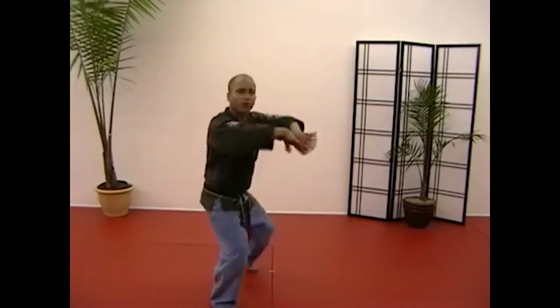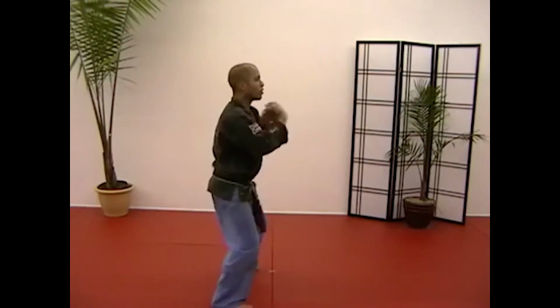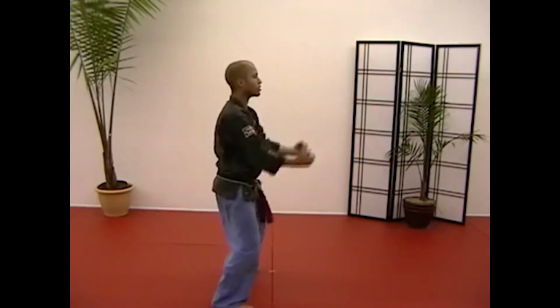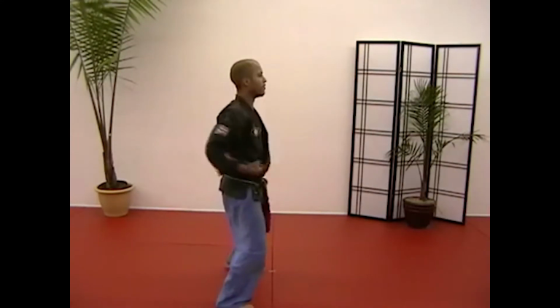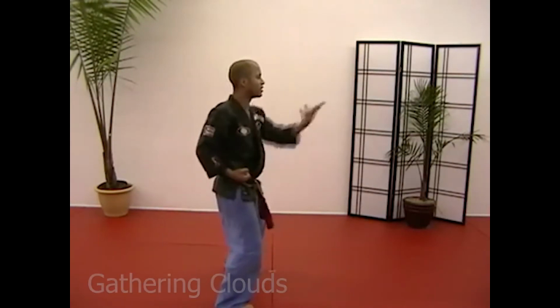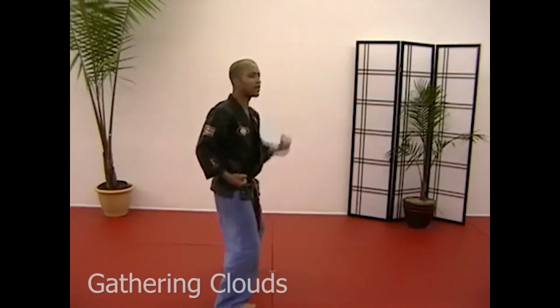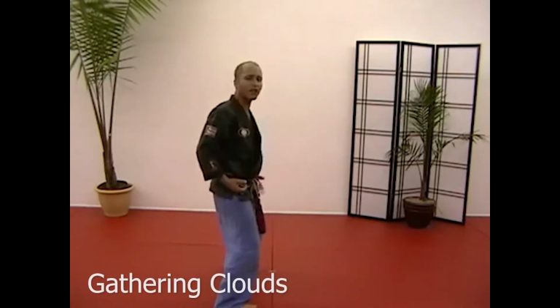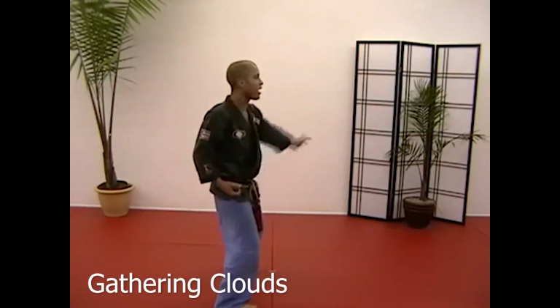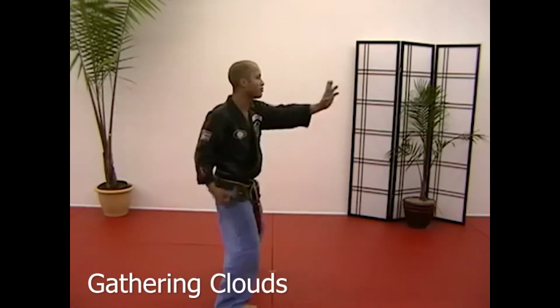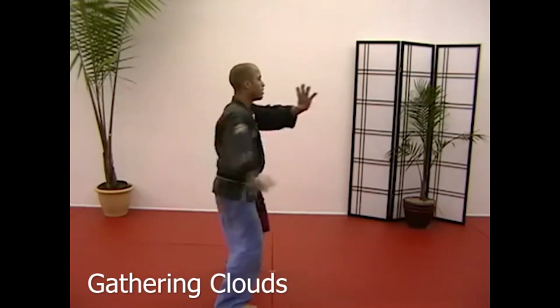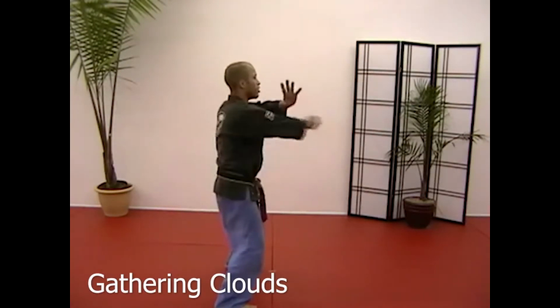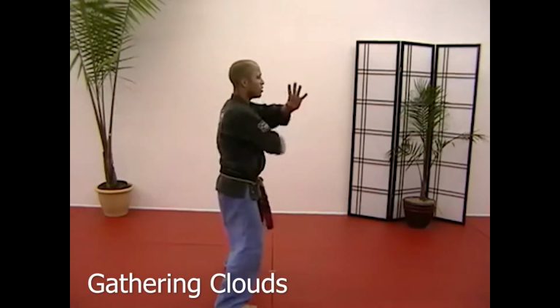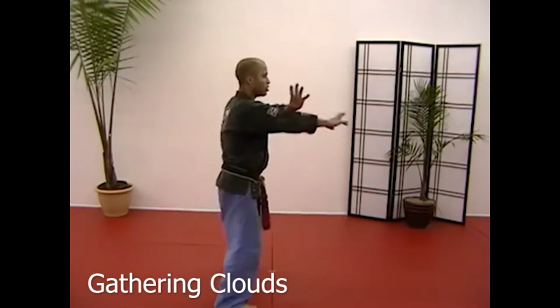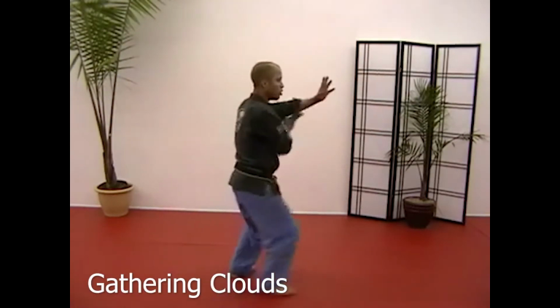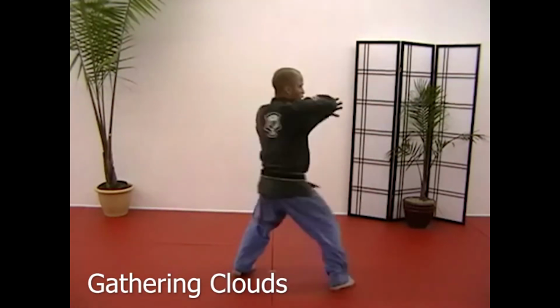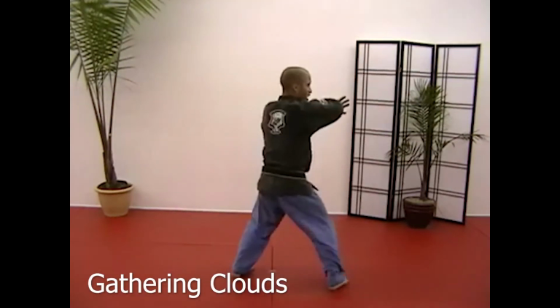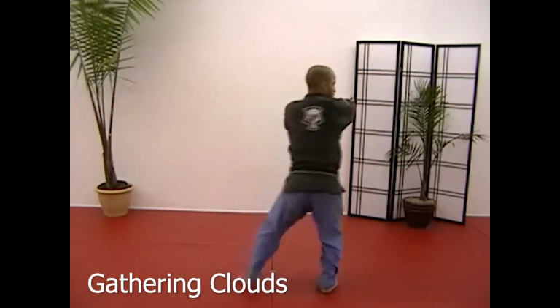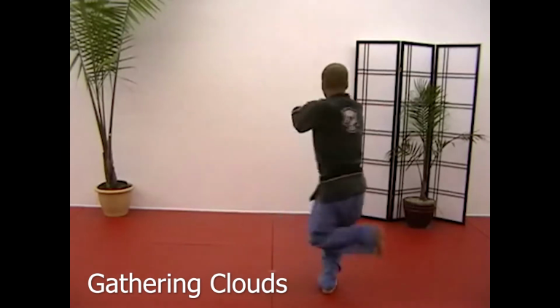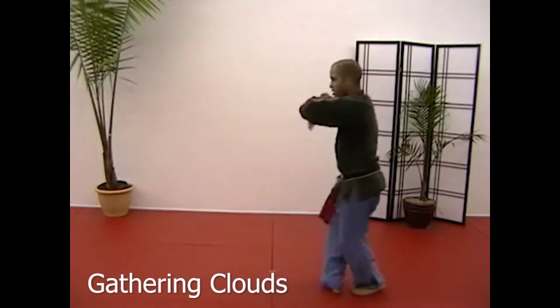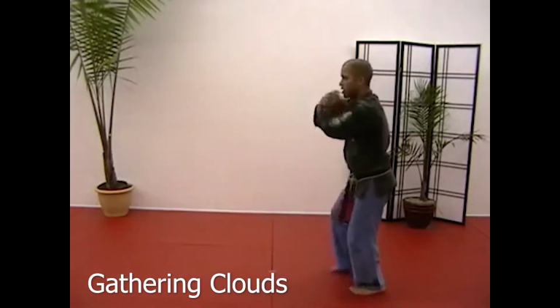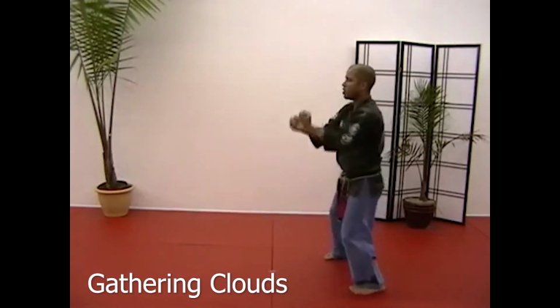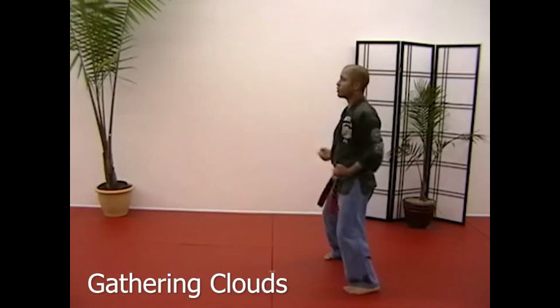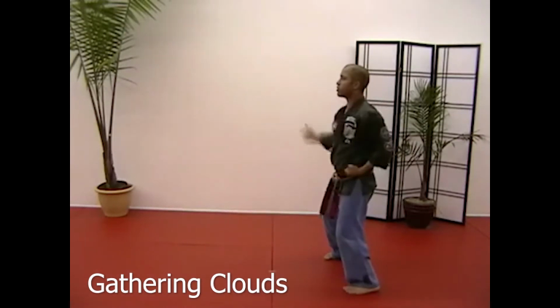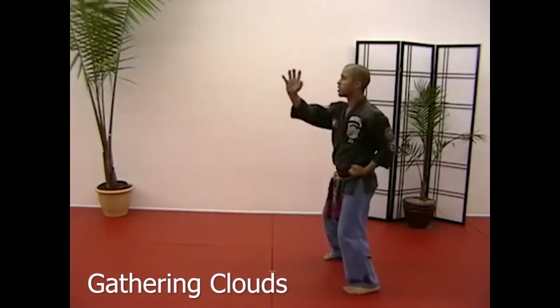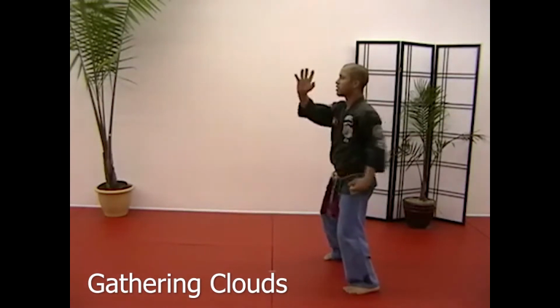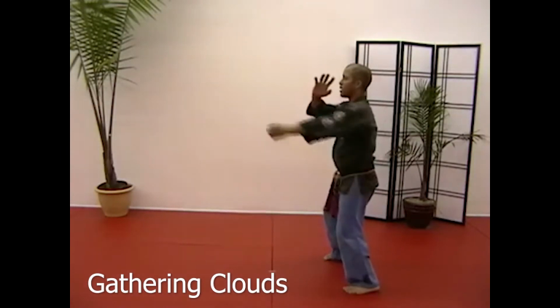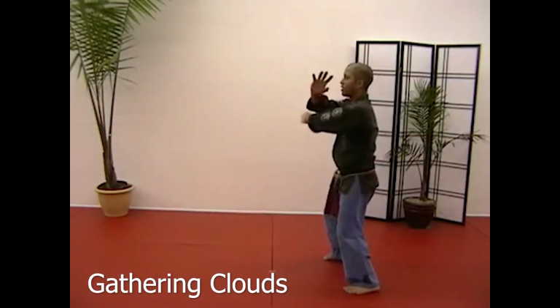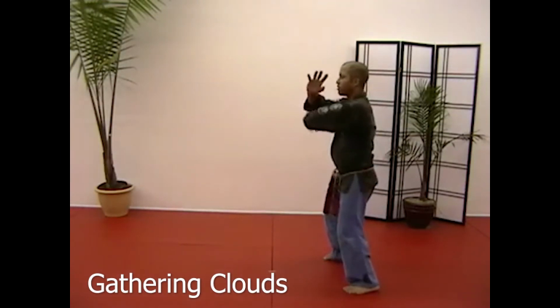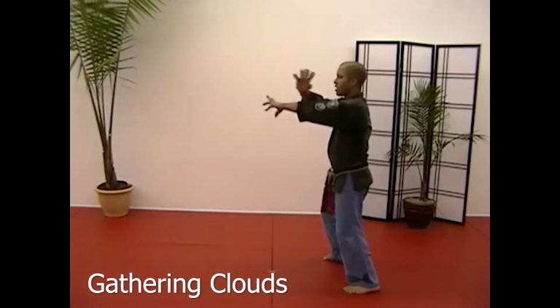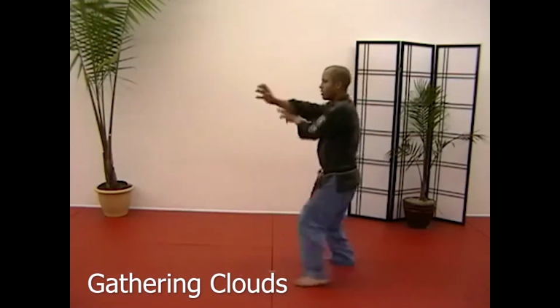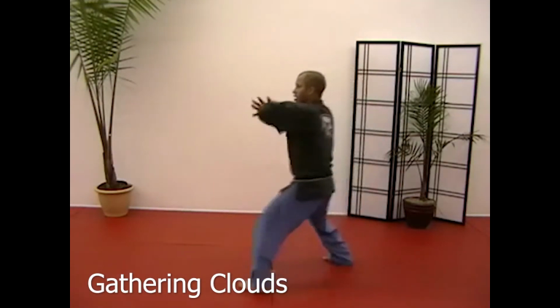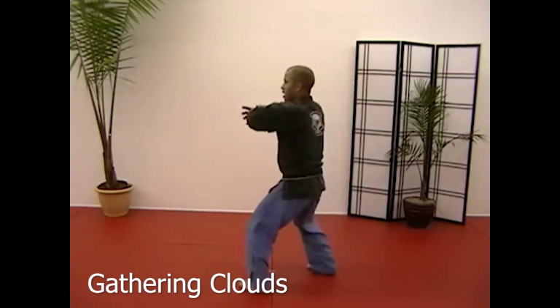Open your horse facing nine — gathering clouds, blue belt: one, two, three, sandwich, tight twist. Open your horse, gathering clouds, carry it eagerly, chop, sandwich.